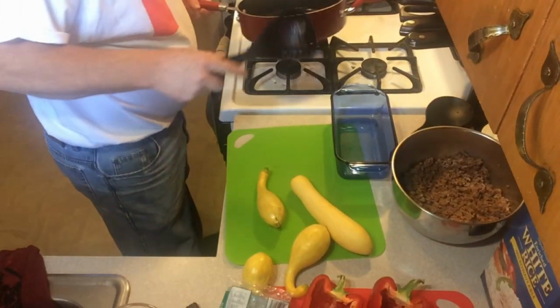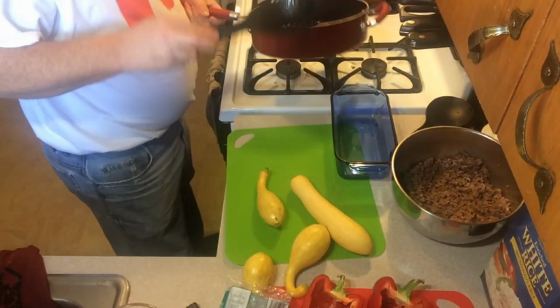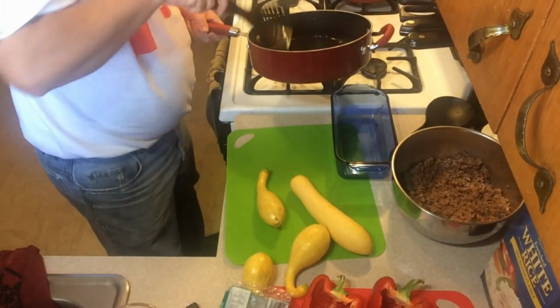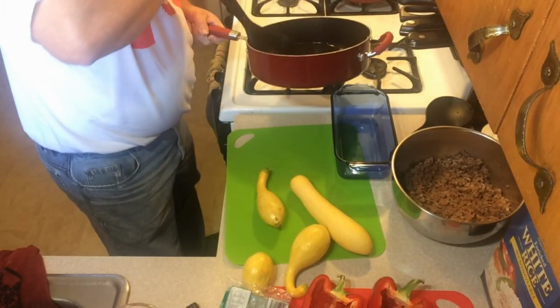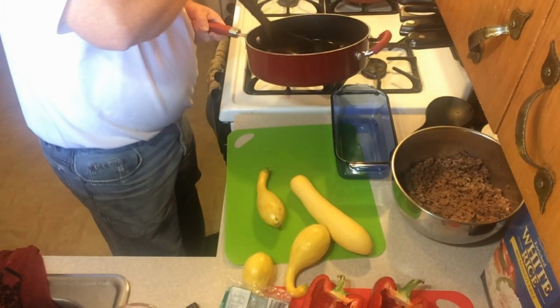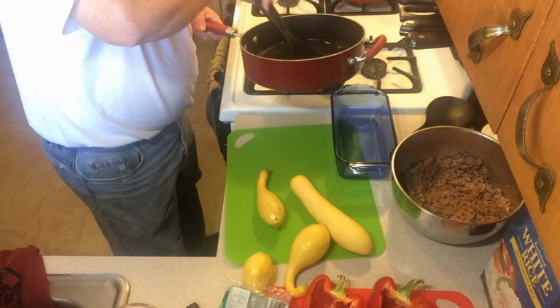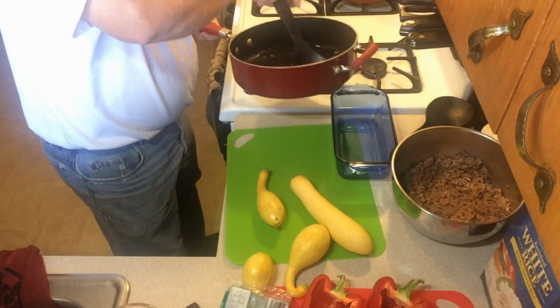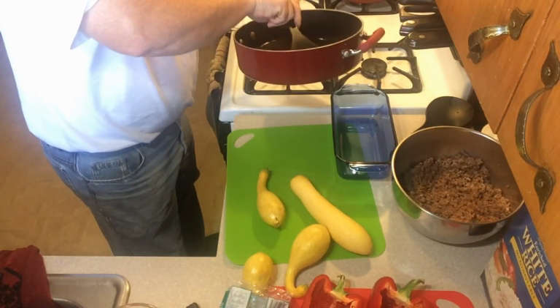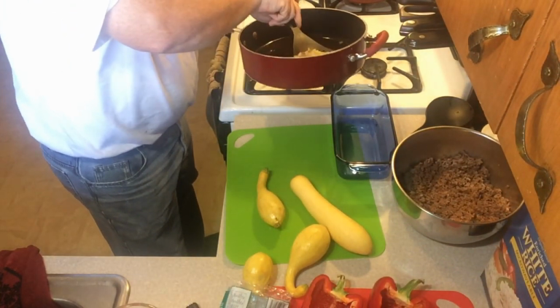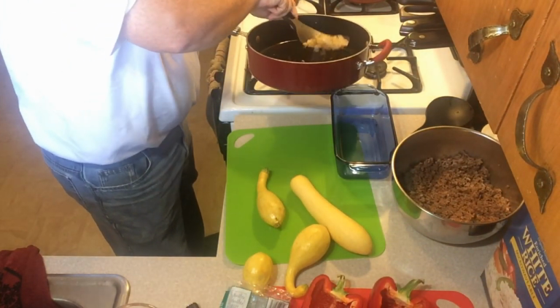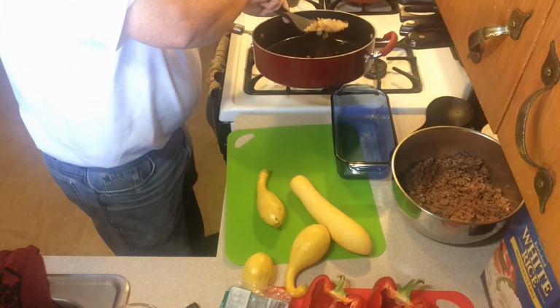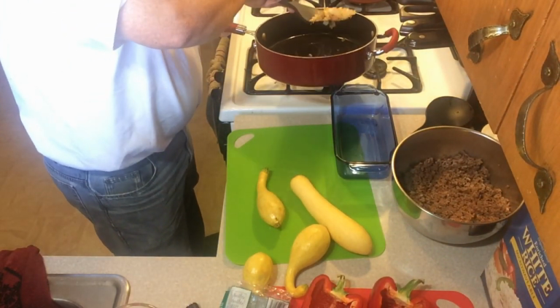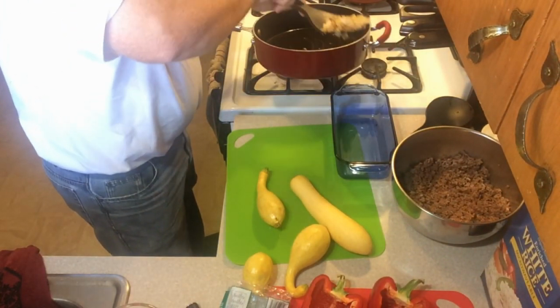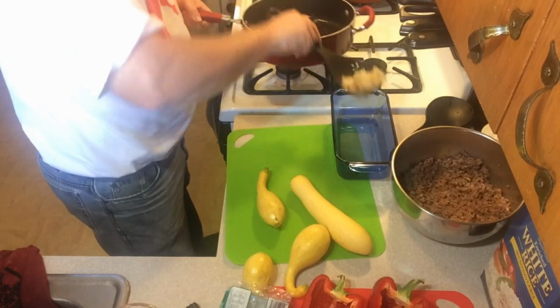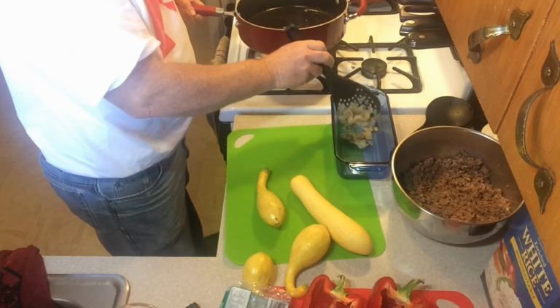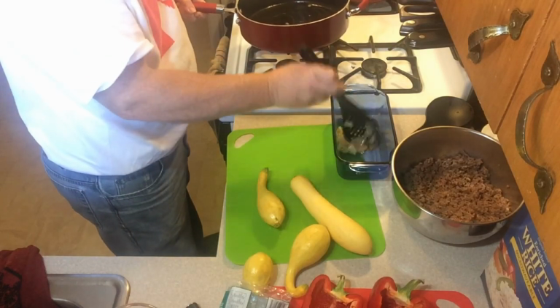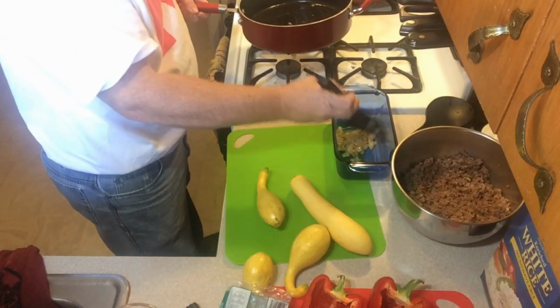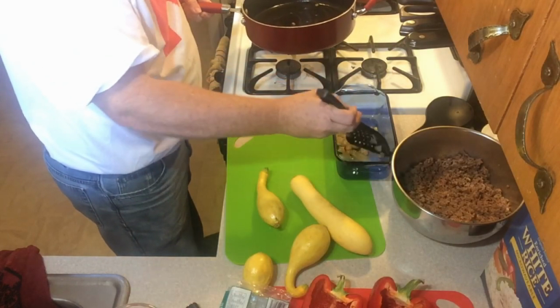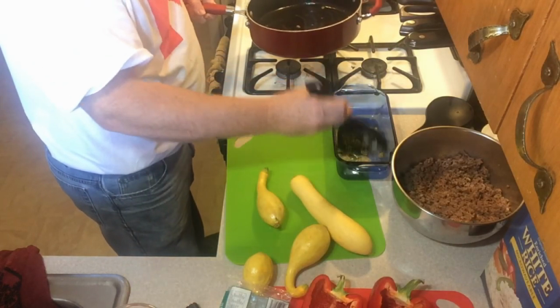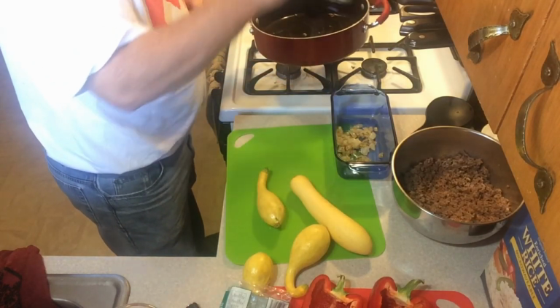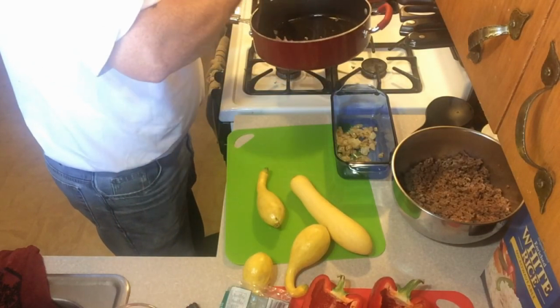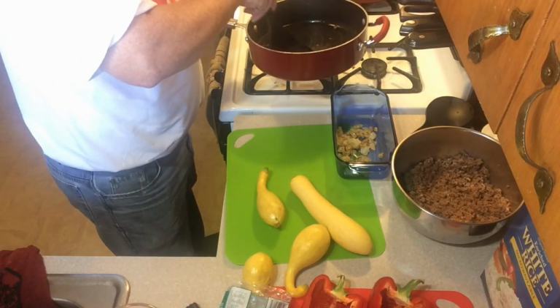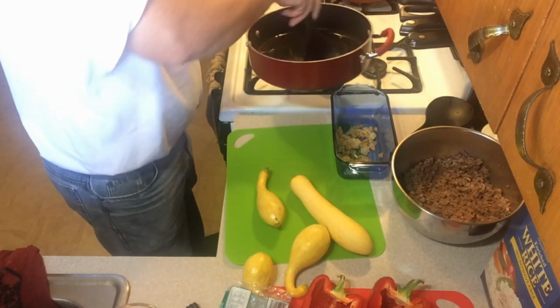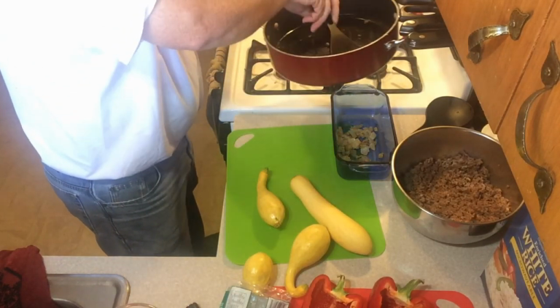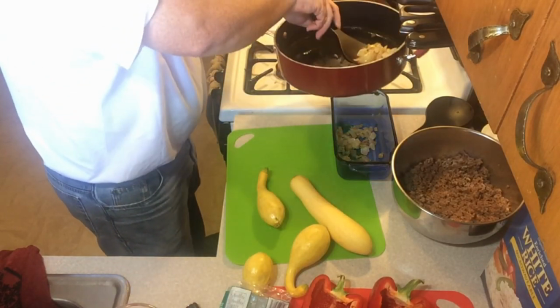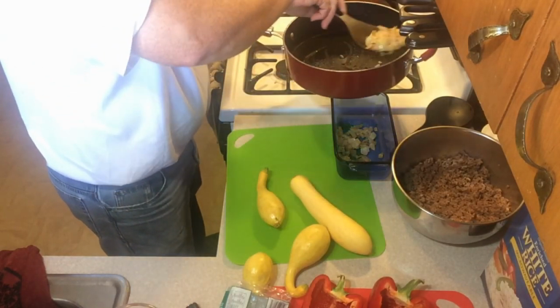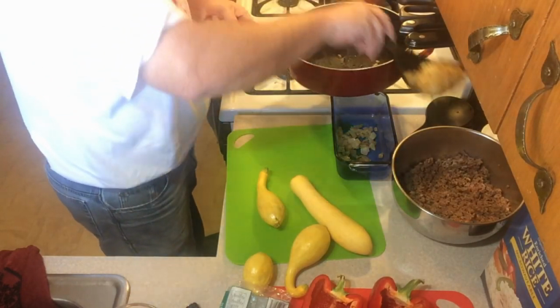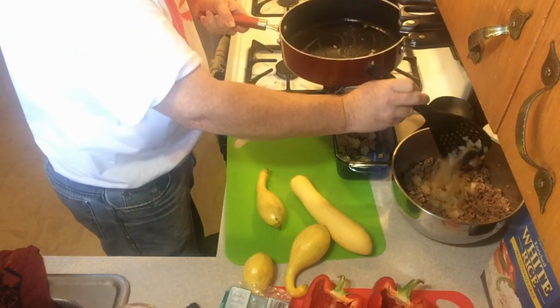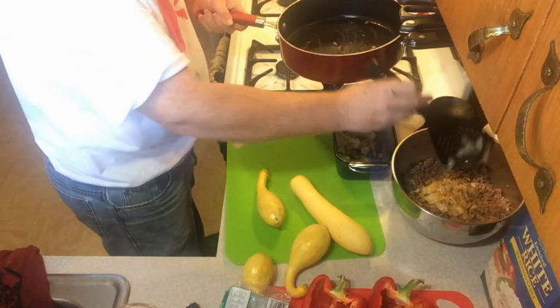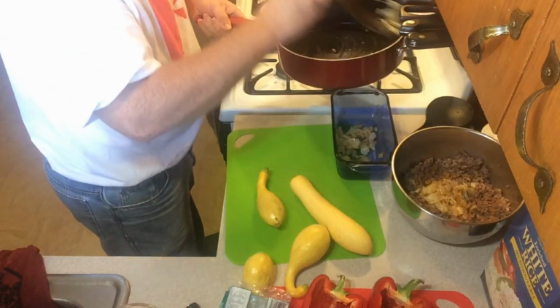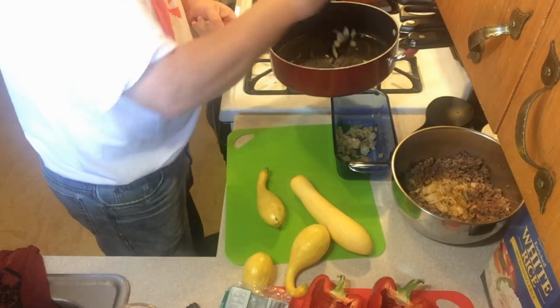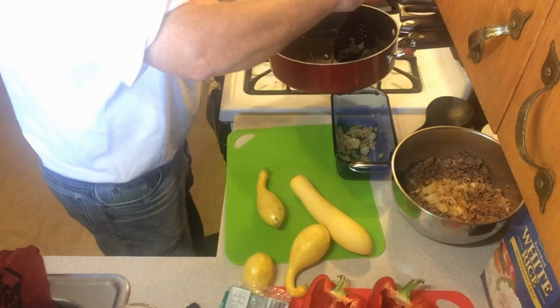We're going to take about half of our onions and put them in there. The other half of the onion is going to go in the filling as well.